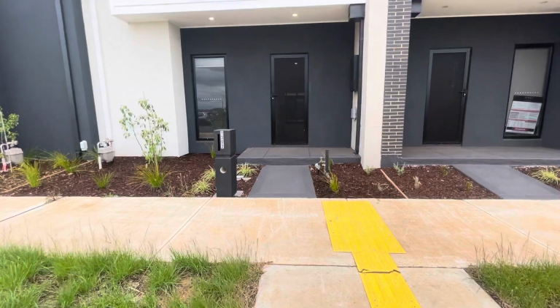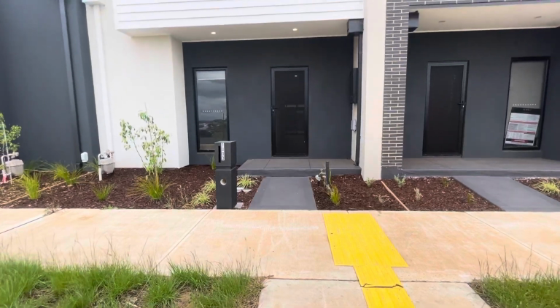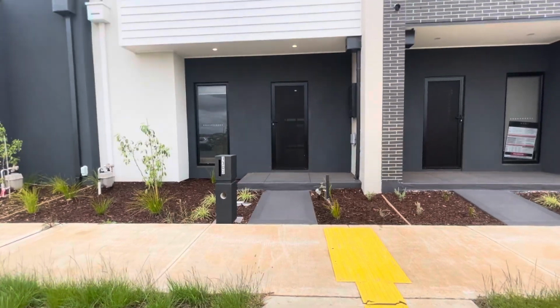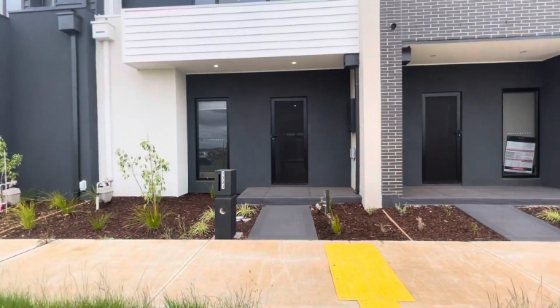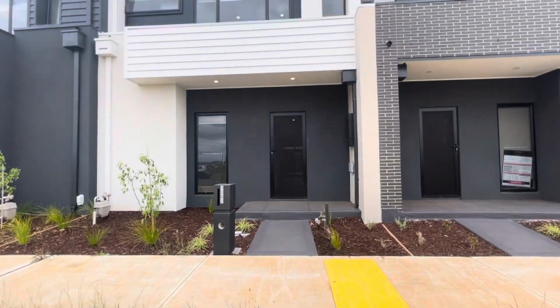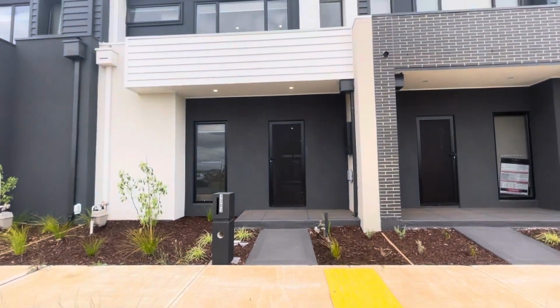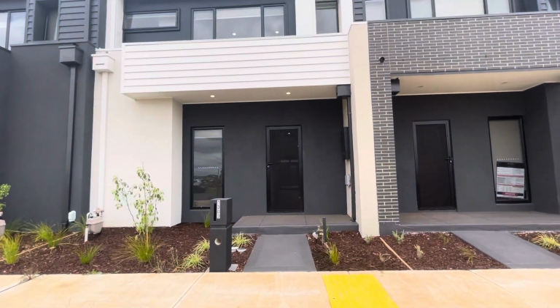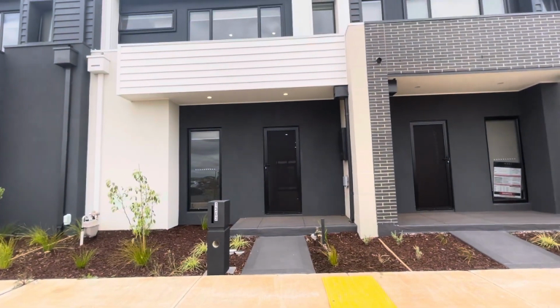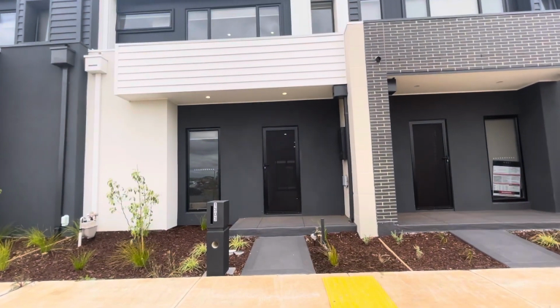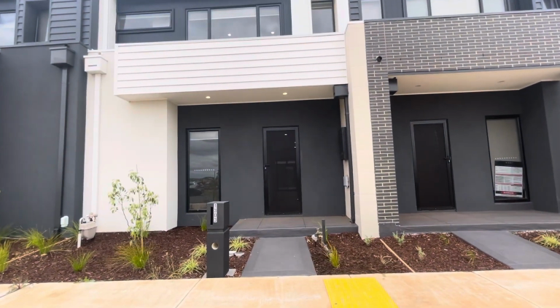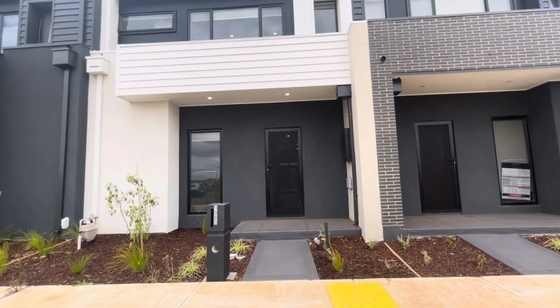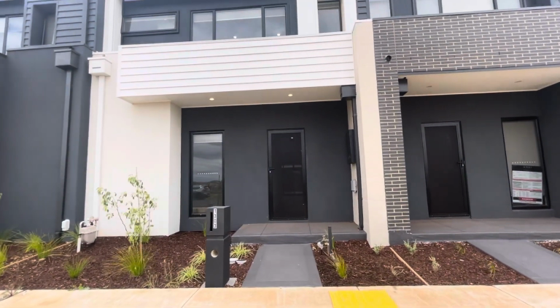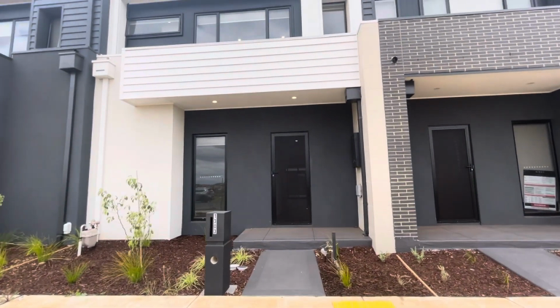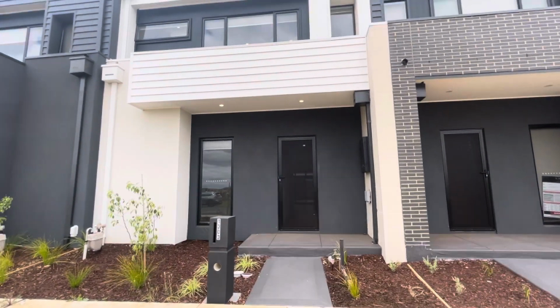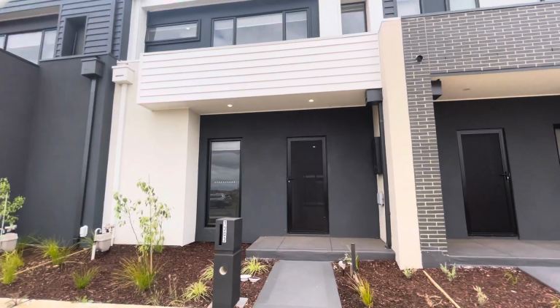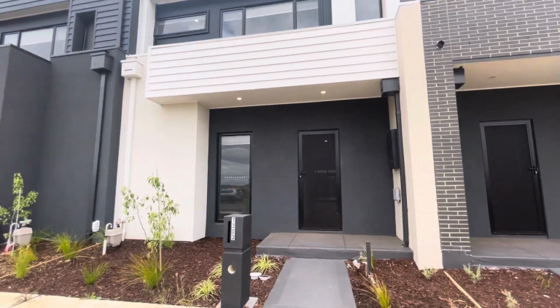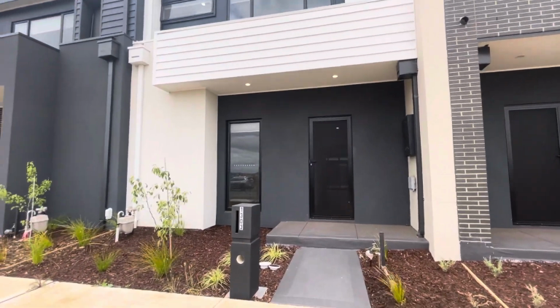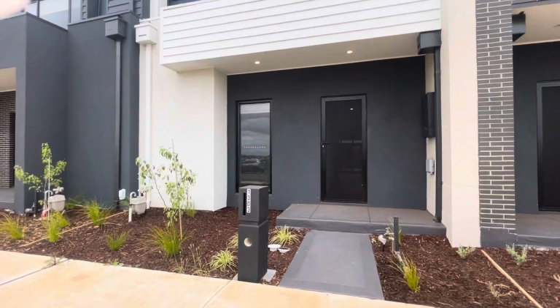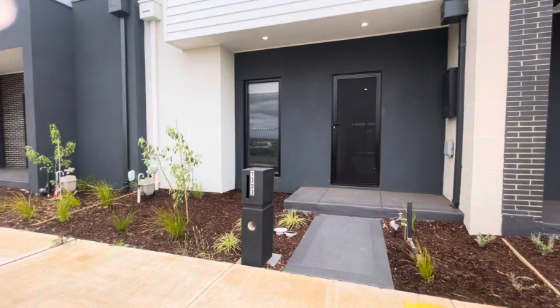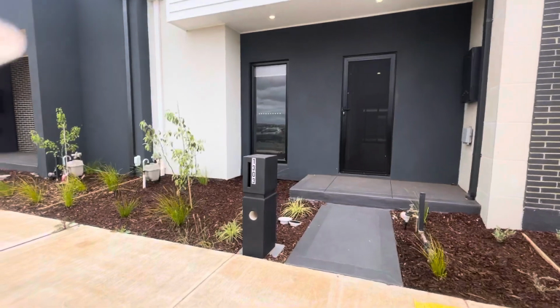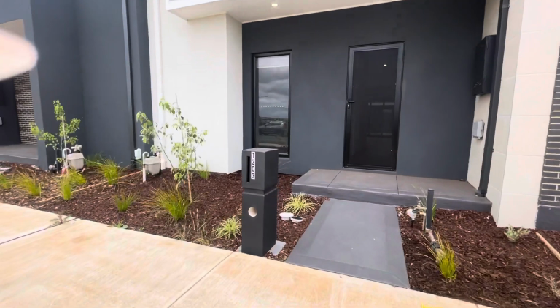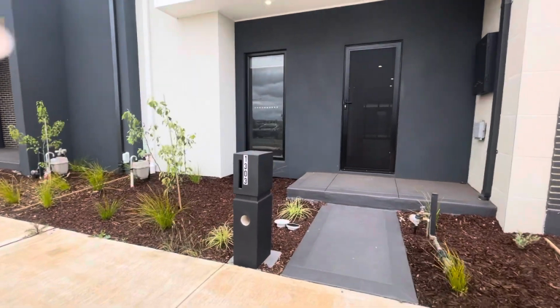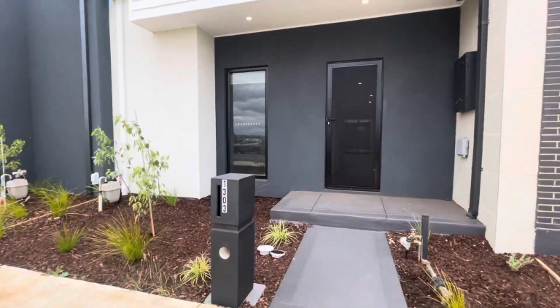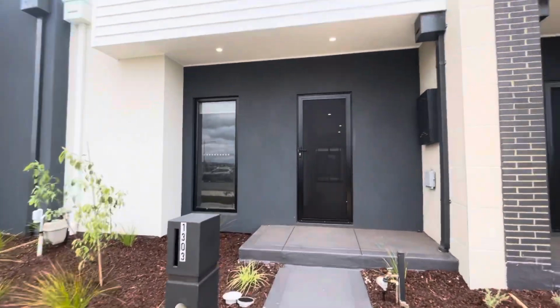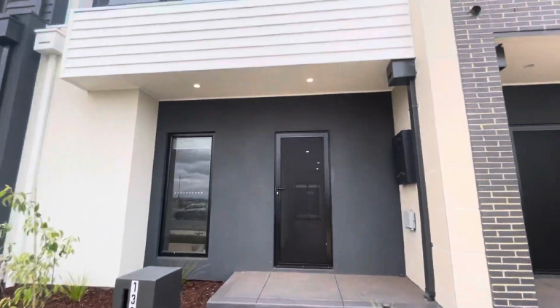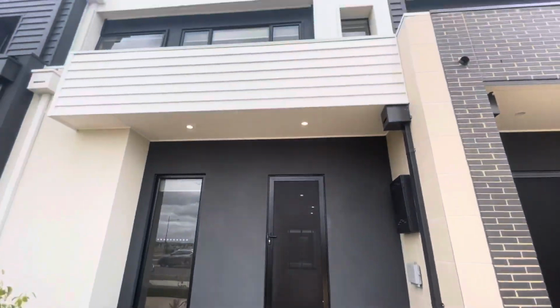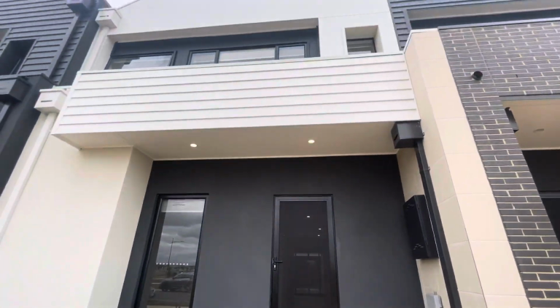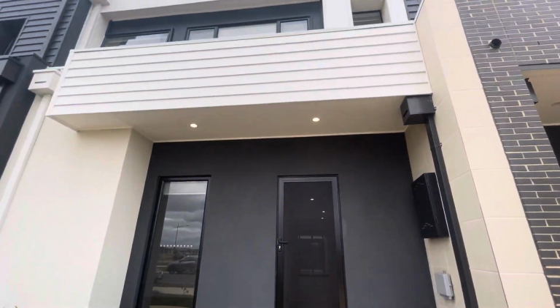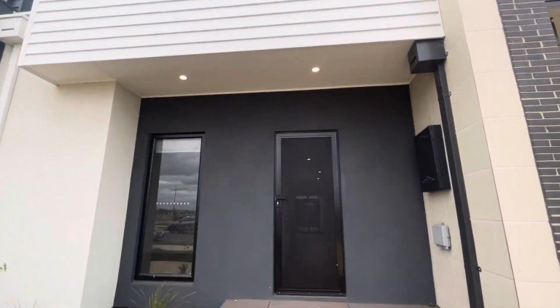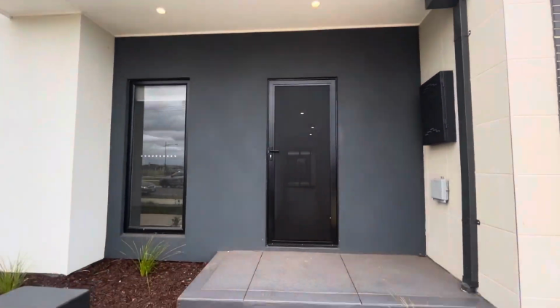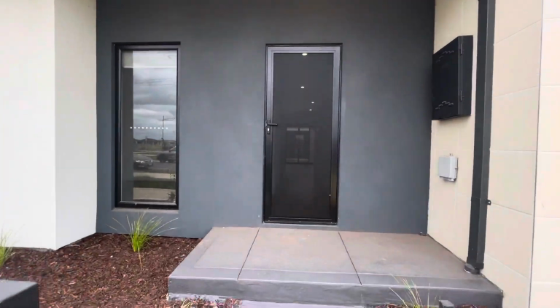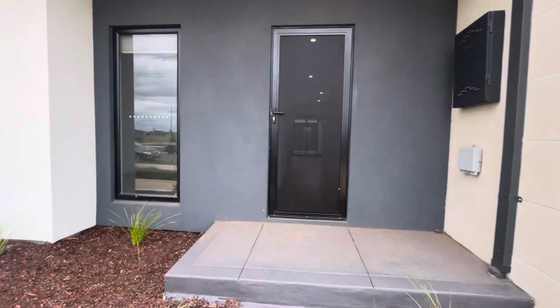Hi guys, over here from Prime Residential and welcome to 1303 at Plumpton Road in Plumpton.